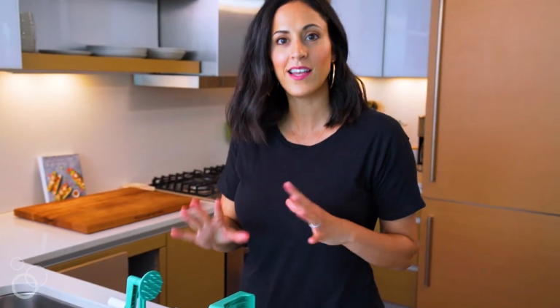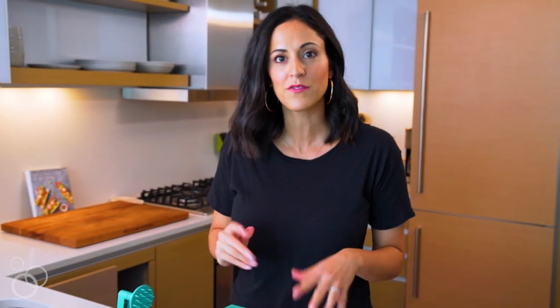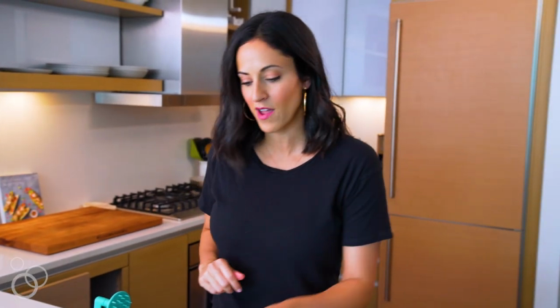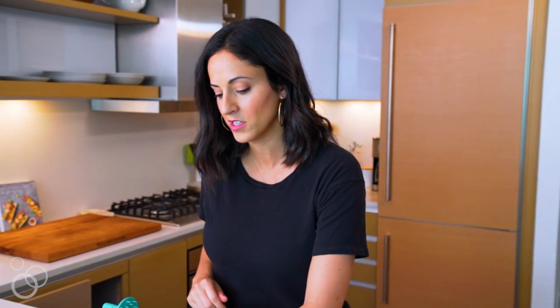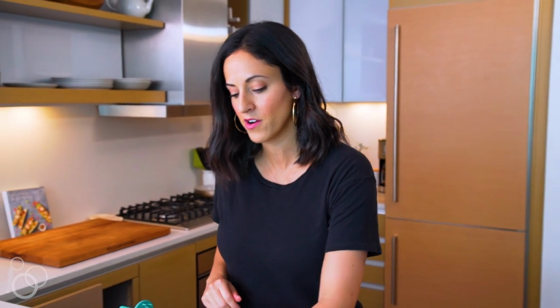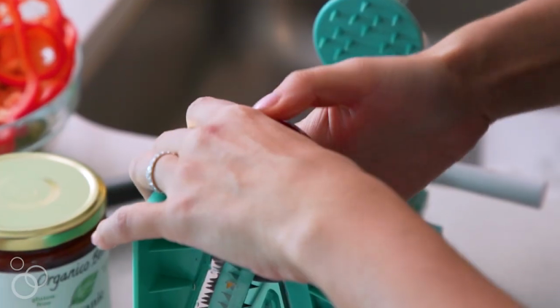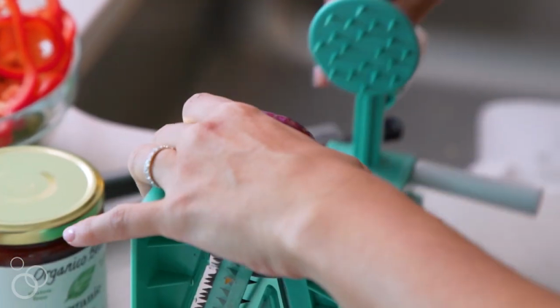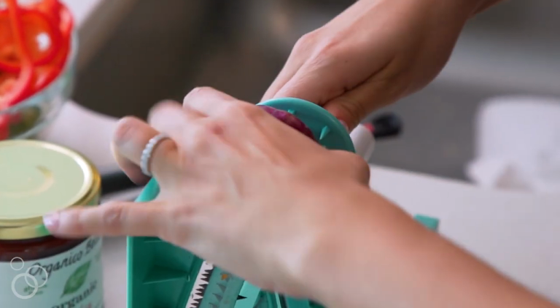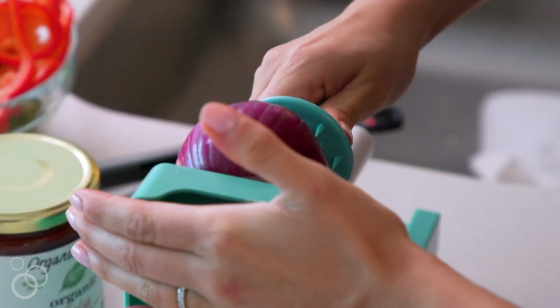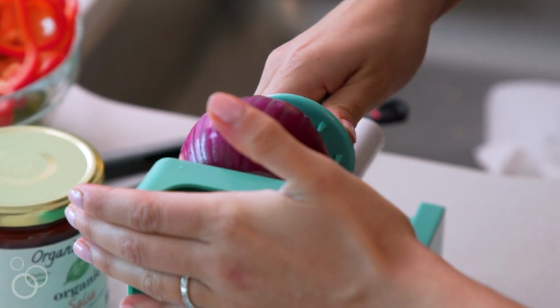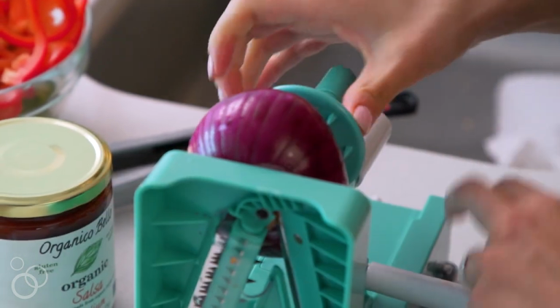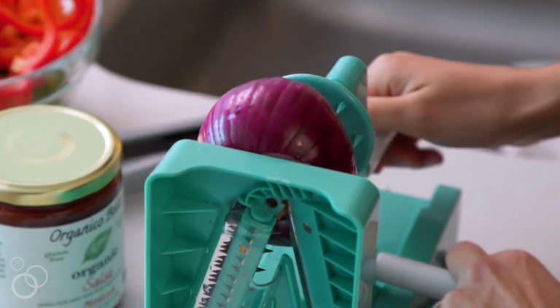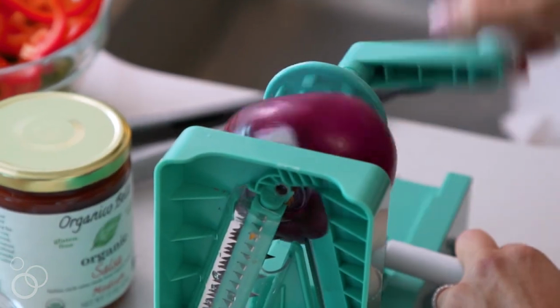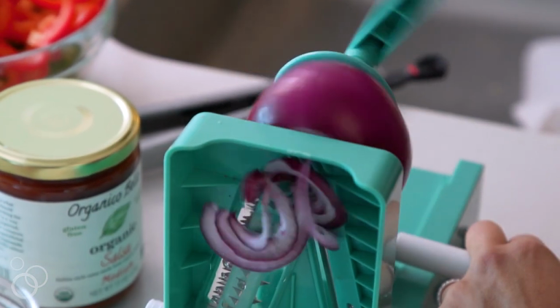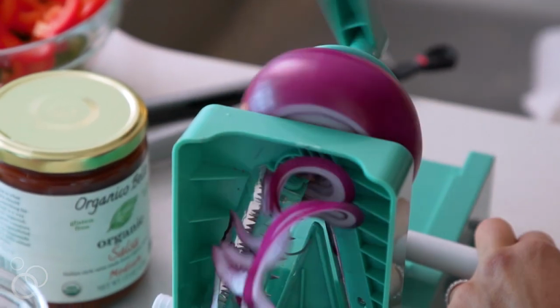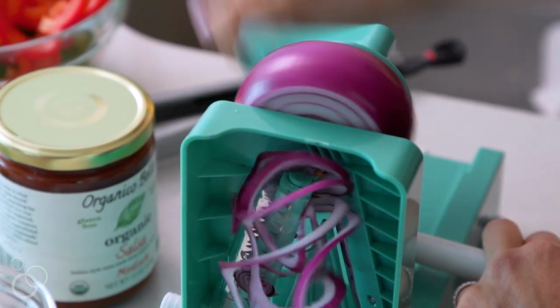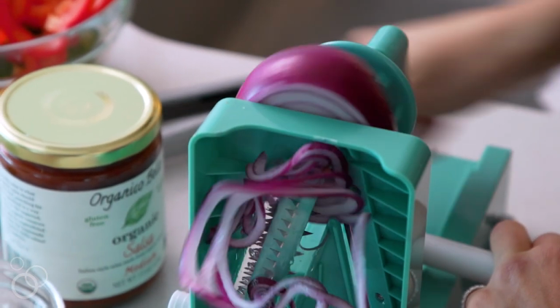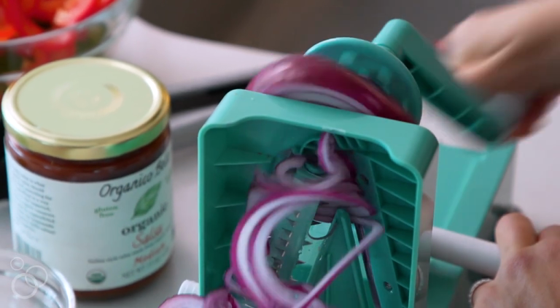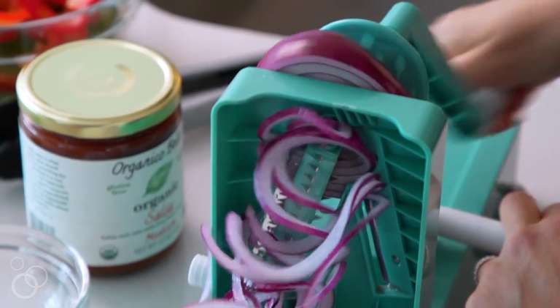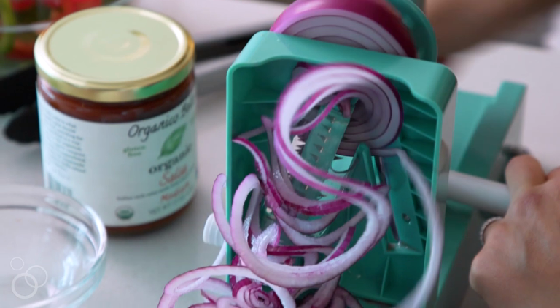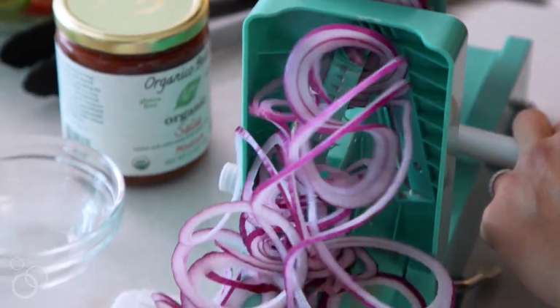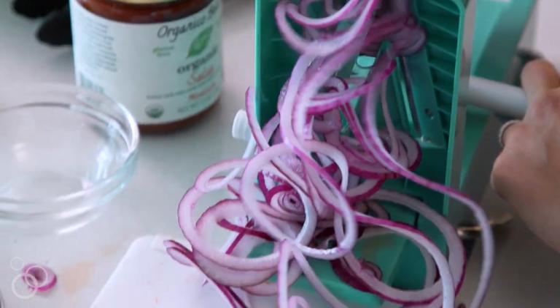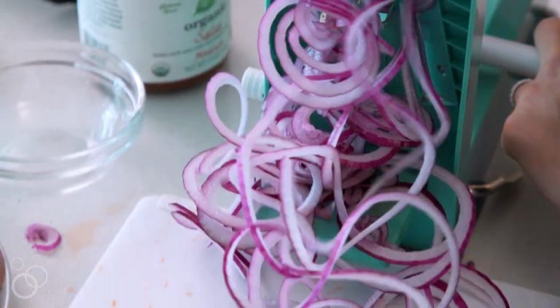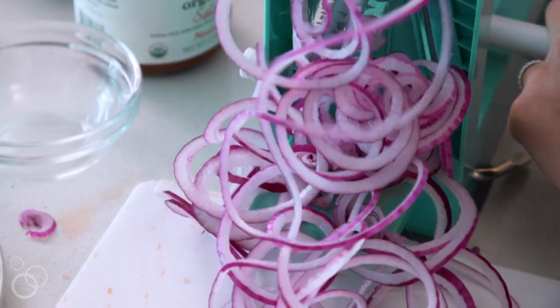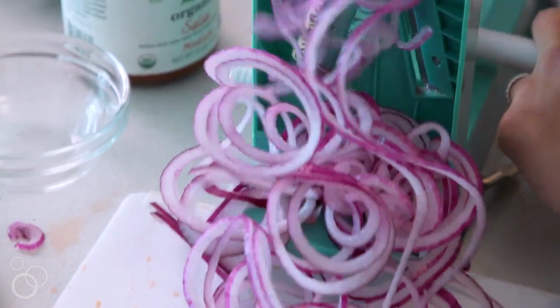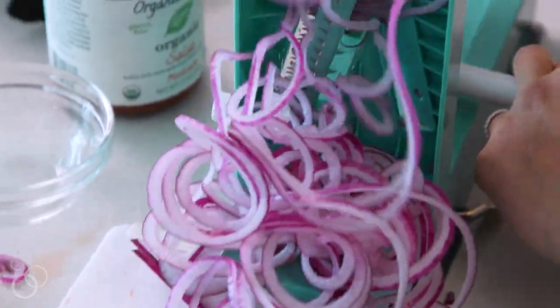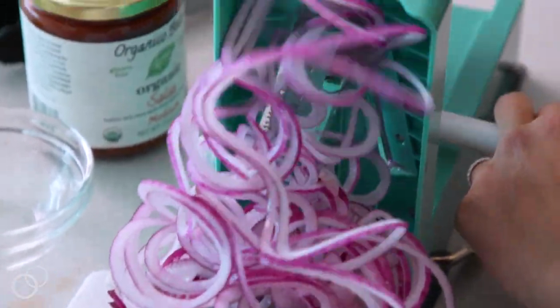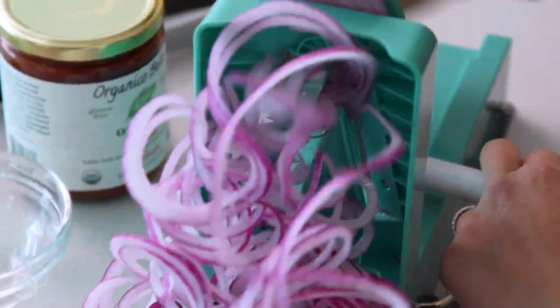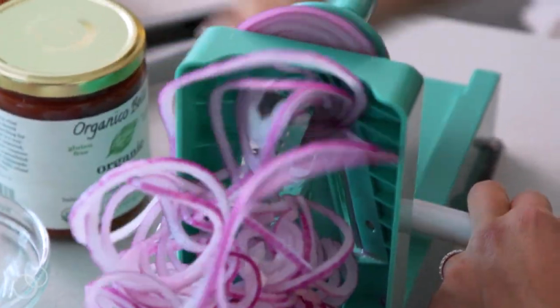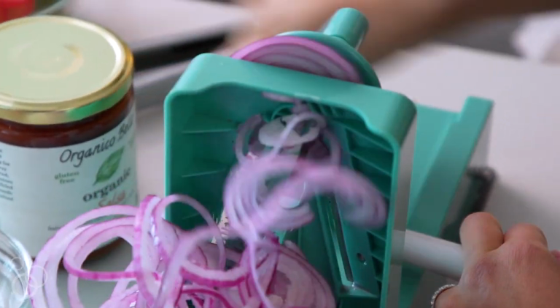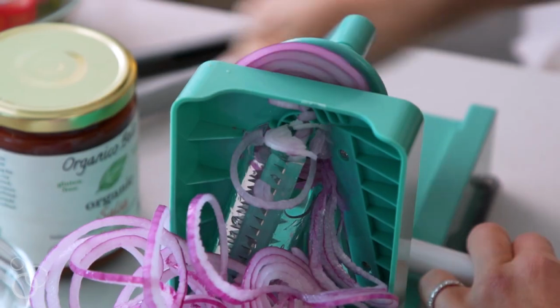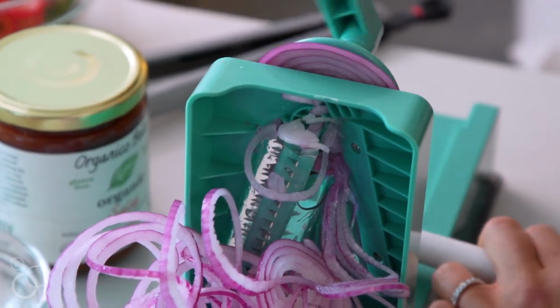I like a mix of green and red for color and flavor. Now we're ready to do the onion — same blade, blade A. Just like the bell pepper, you get really perfectly even slices, which is another reason why I love the spiralizer because I couldn't slice an onion this well ever.